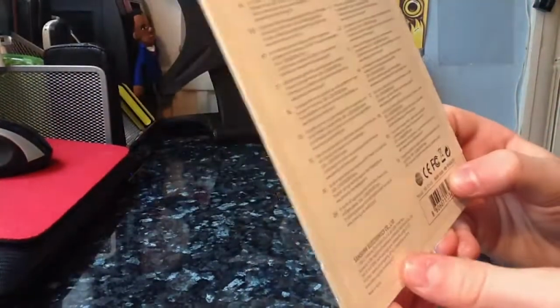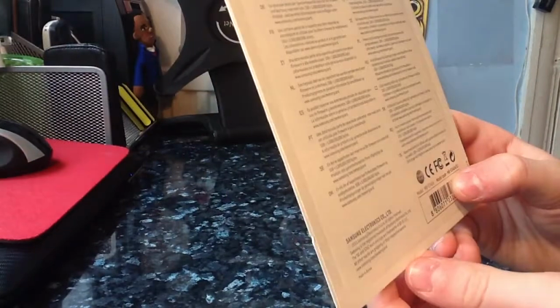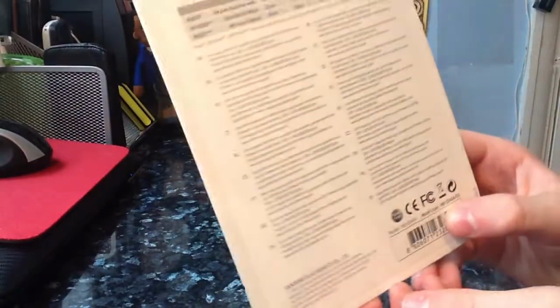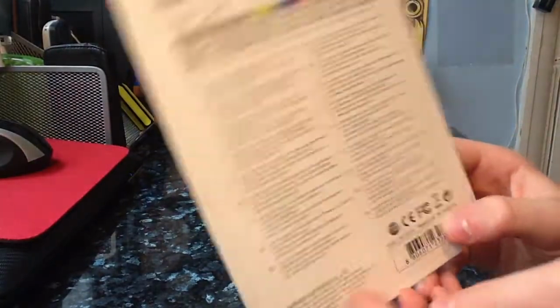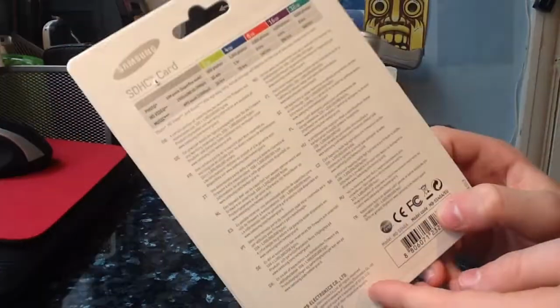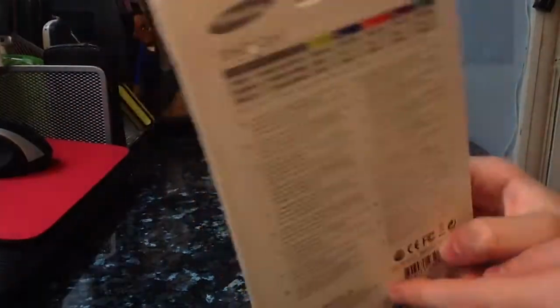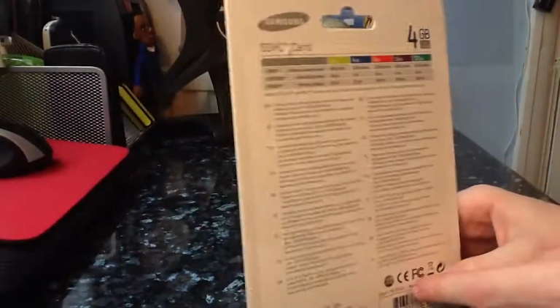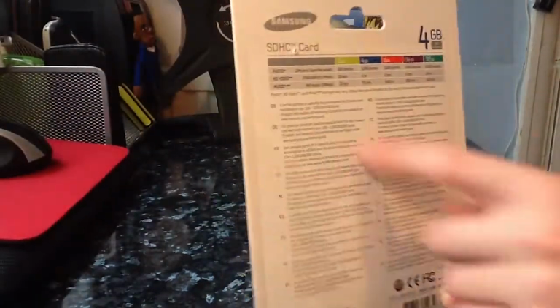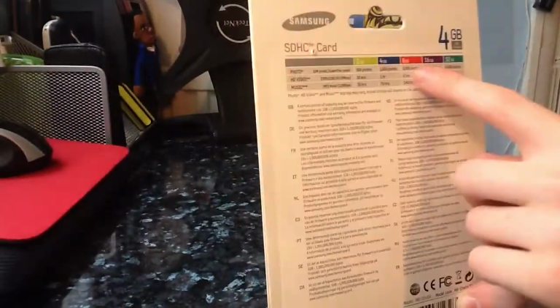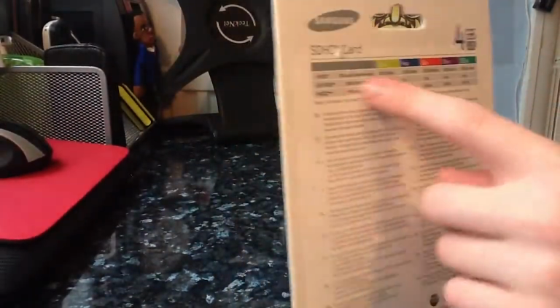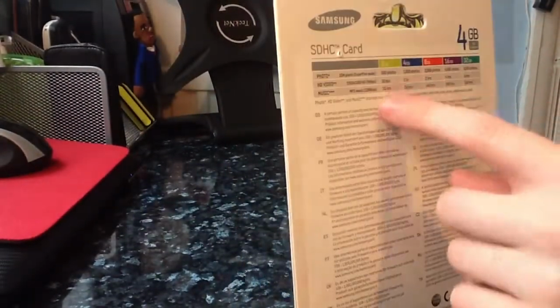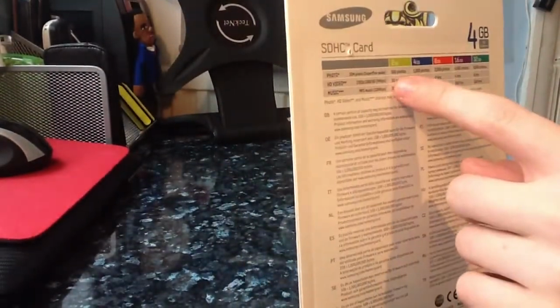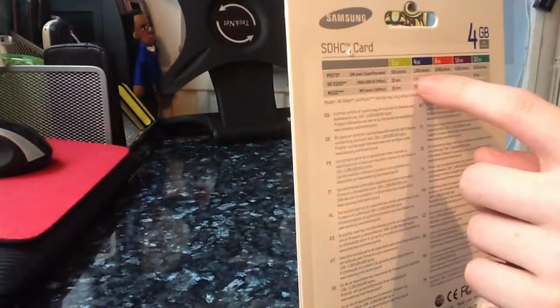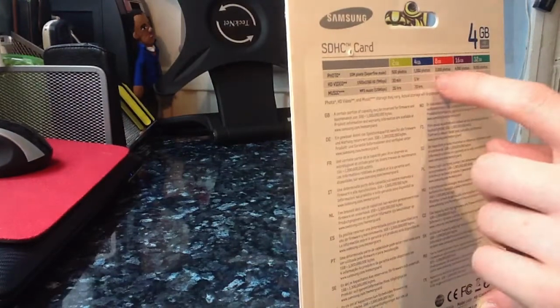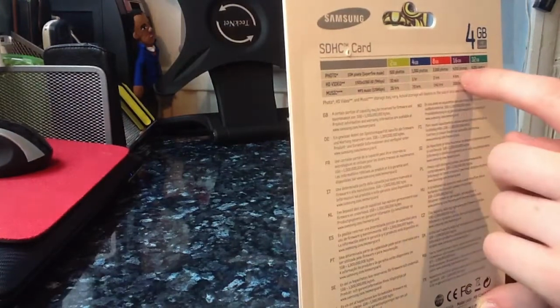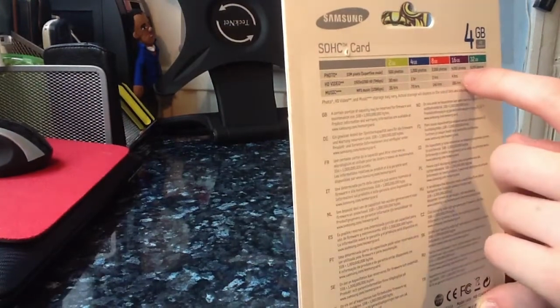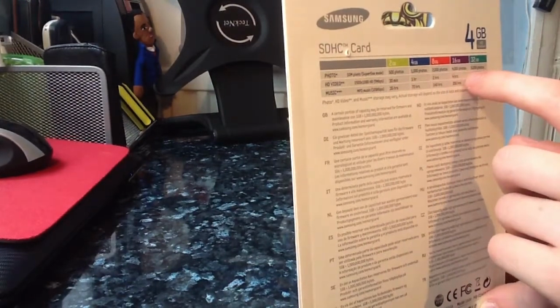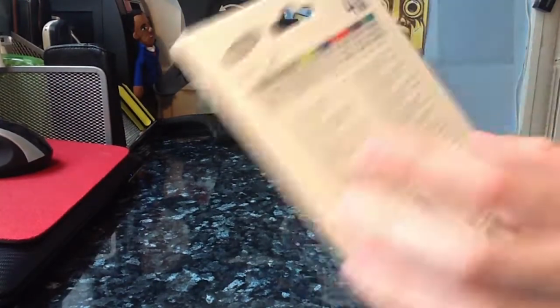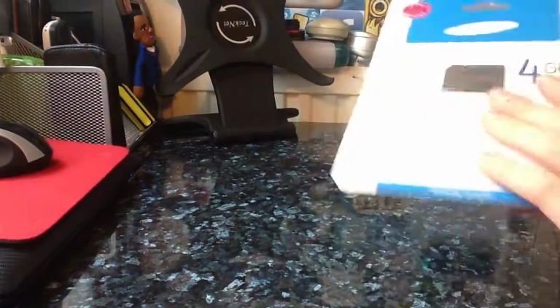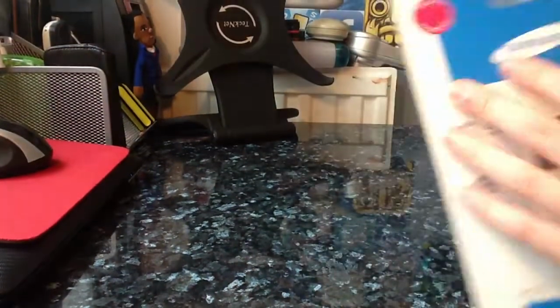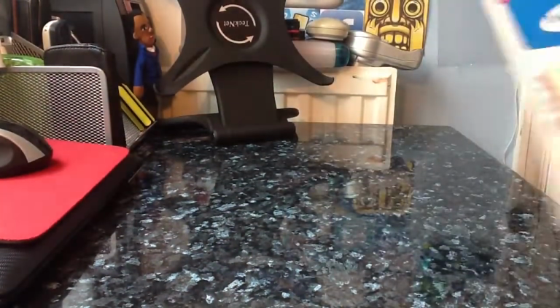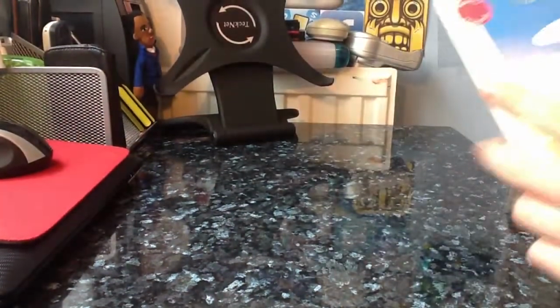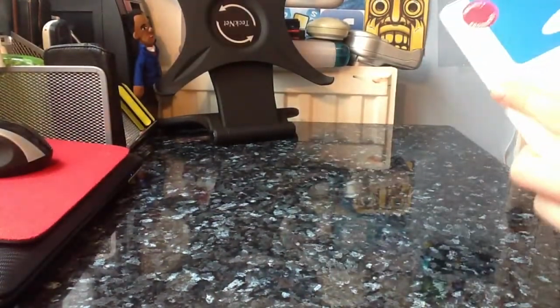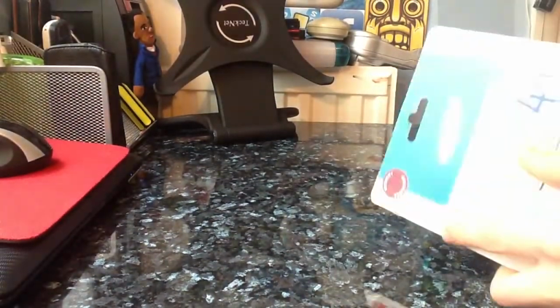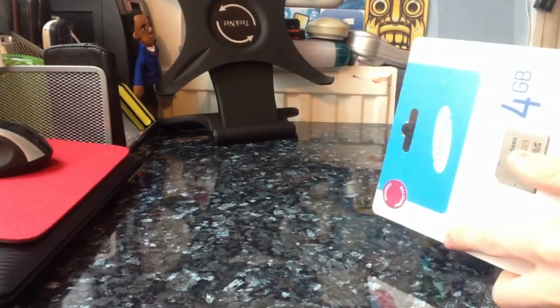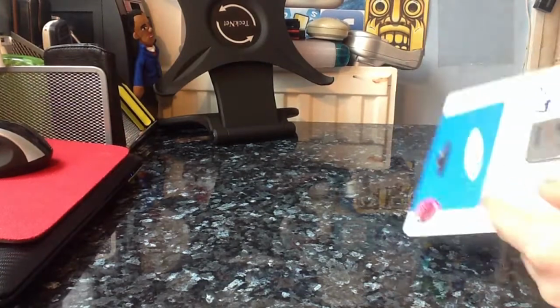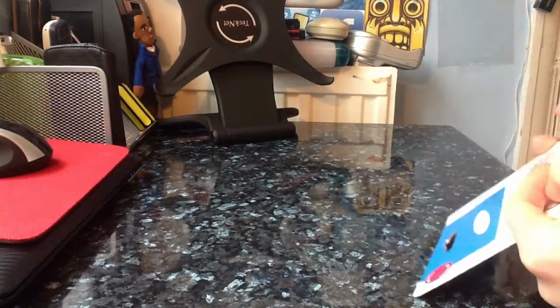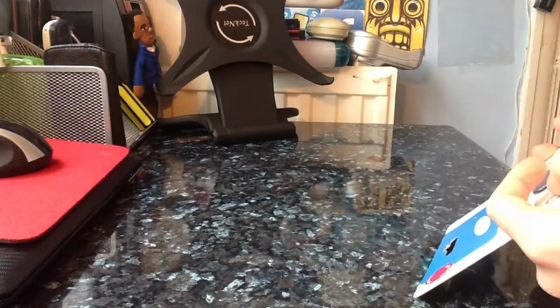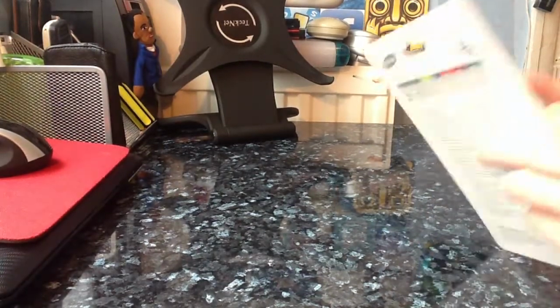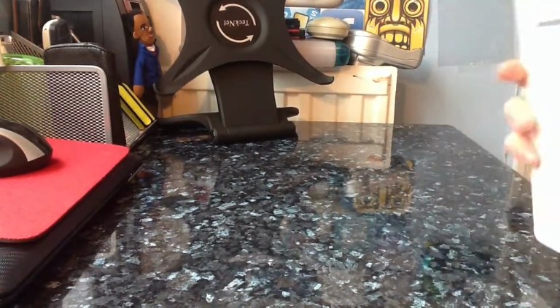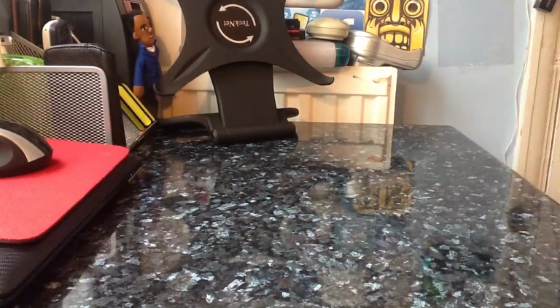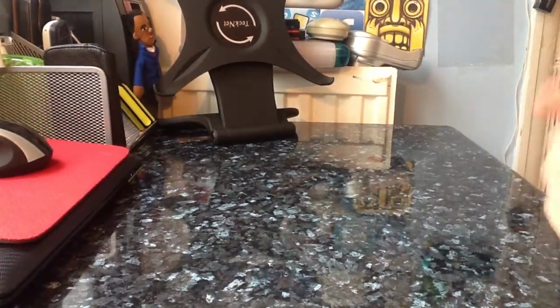The last one I was using was made of plastic and it broke. It says here the models you can get are 2, 4, 8, 16, and 32GB. Now let me figure out how to open this.